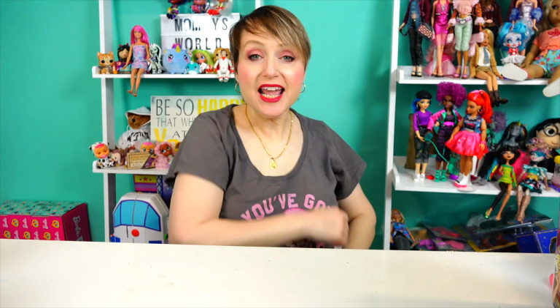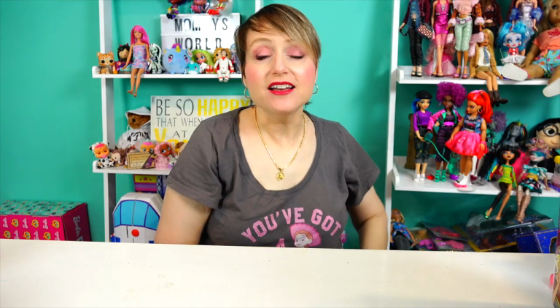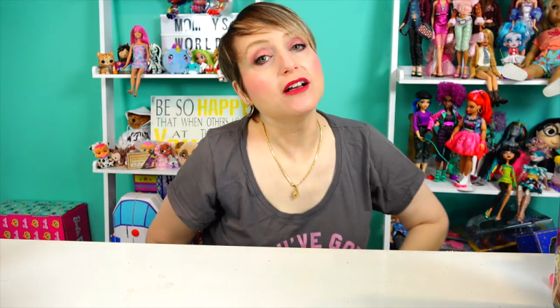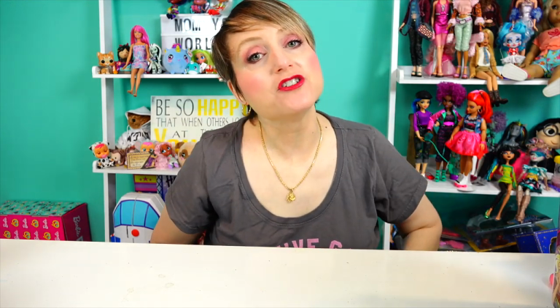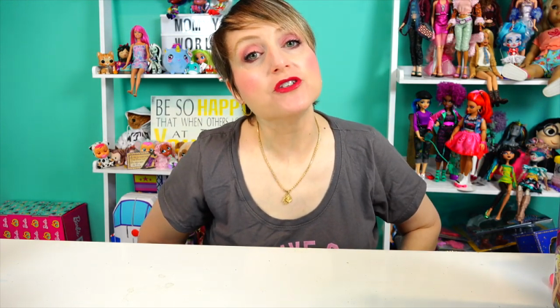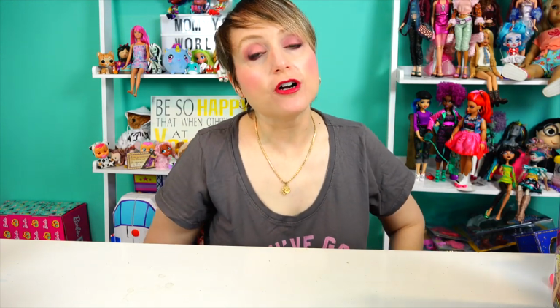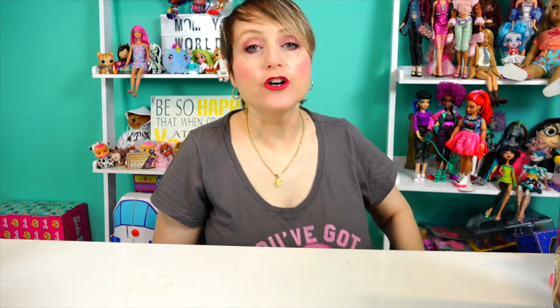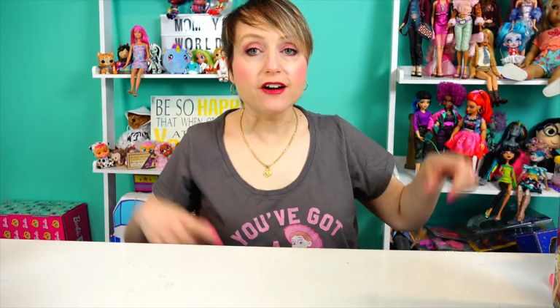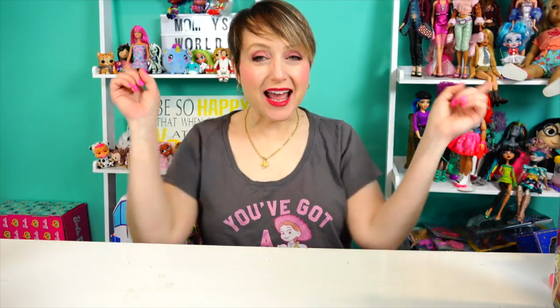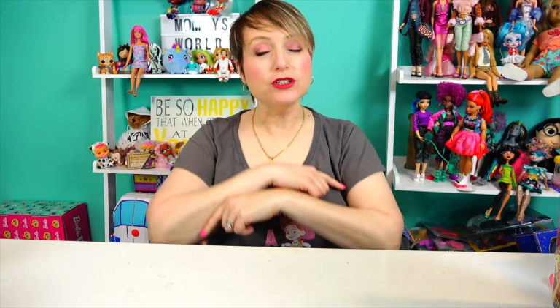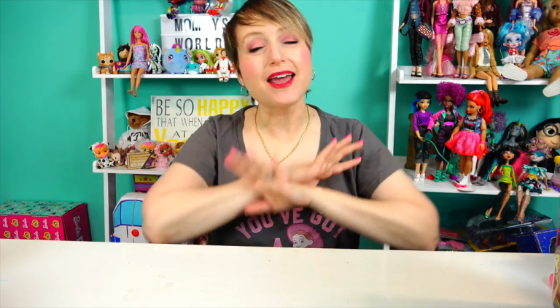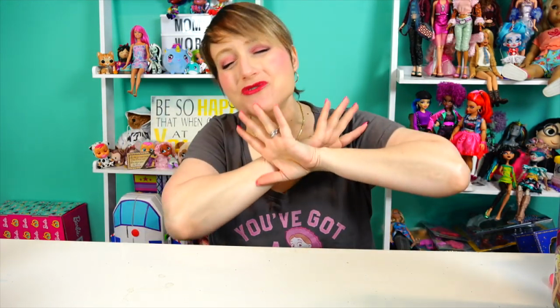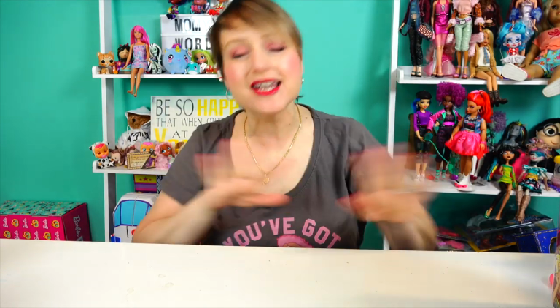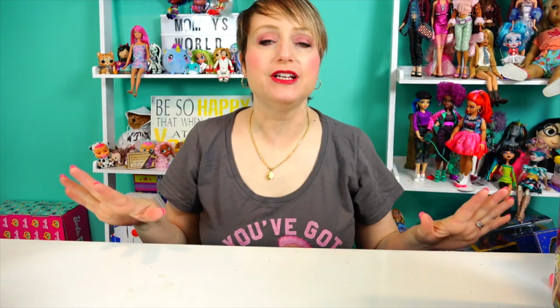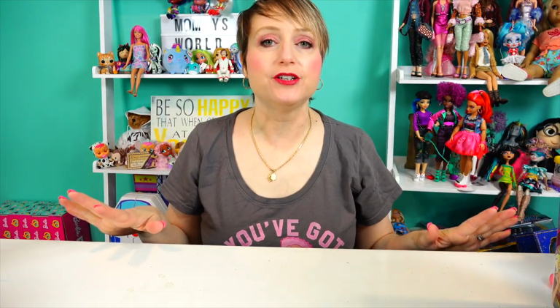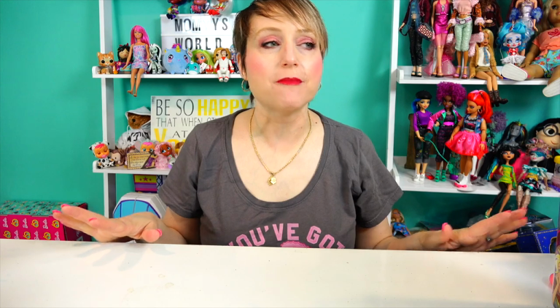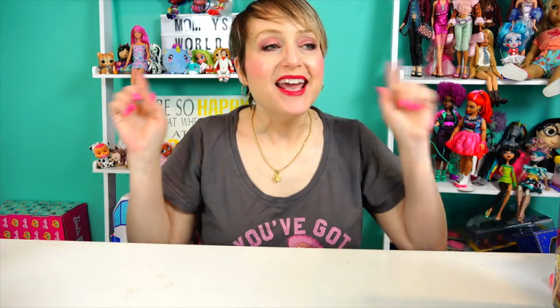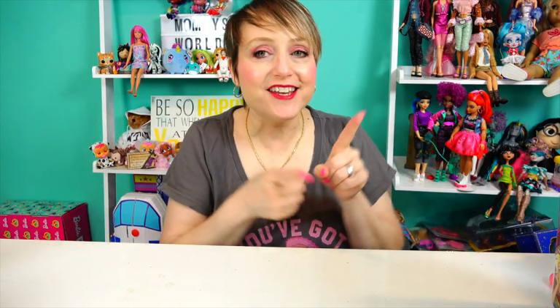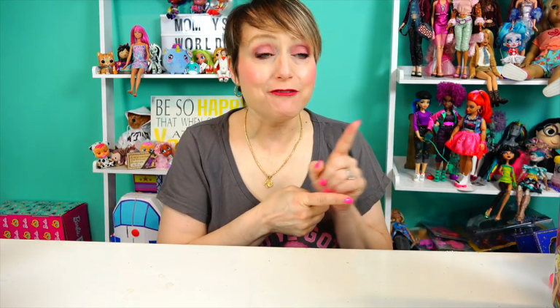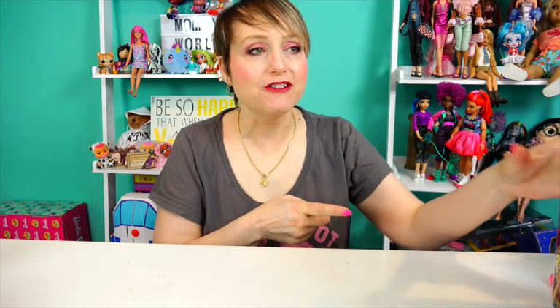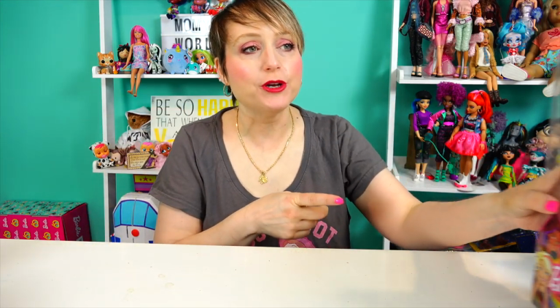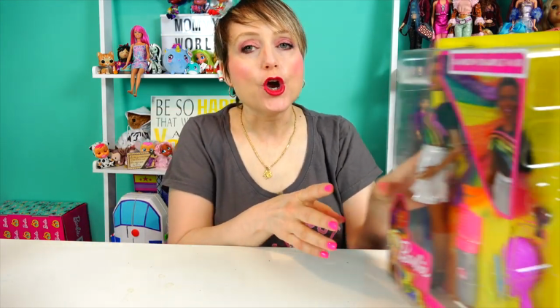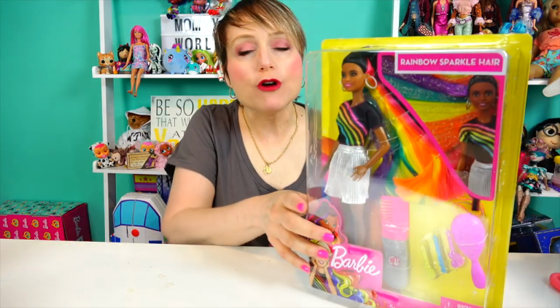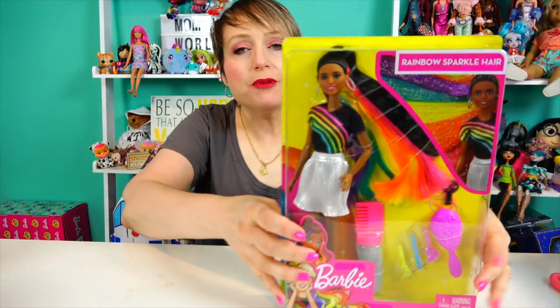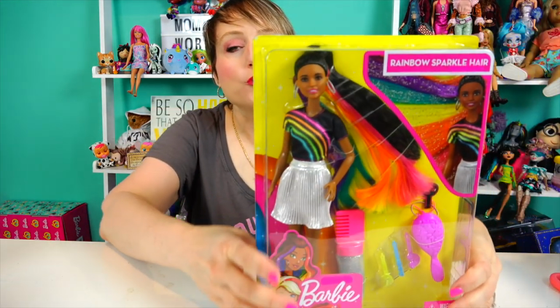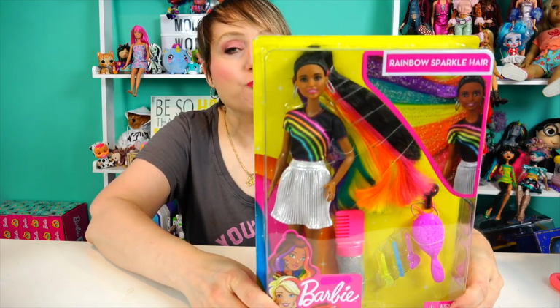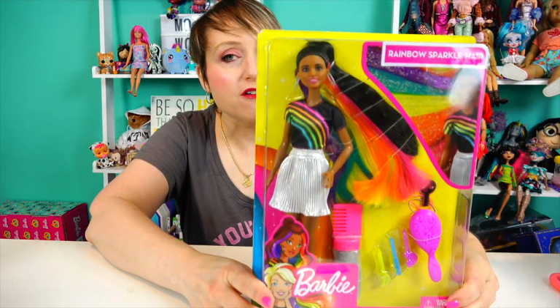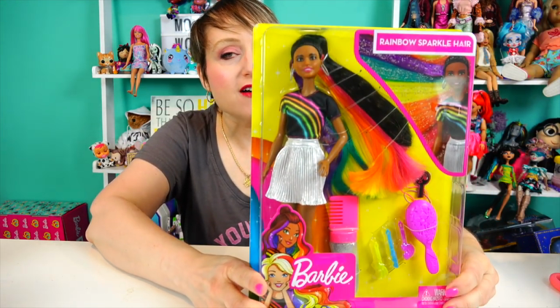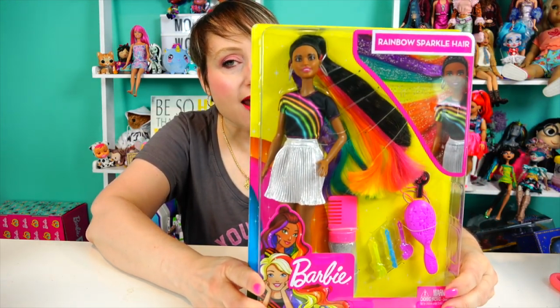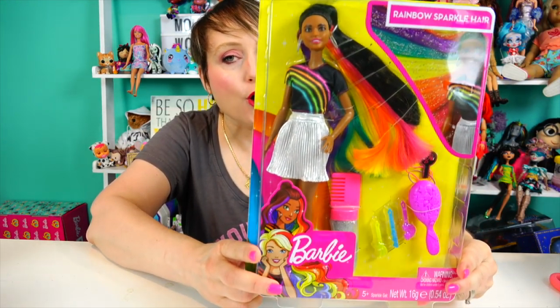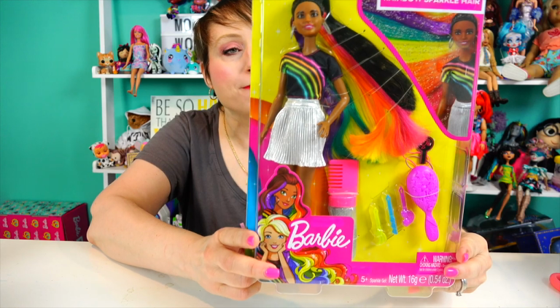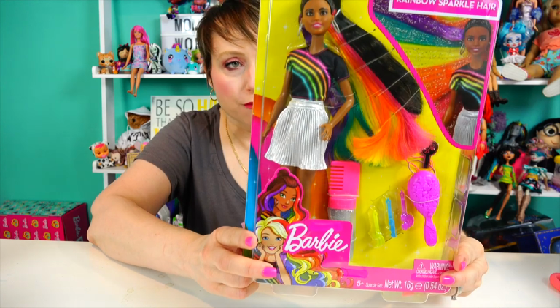Hey guys, welcome back to Mommy's World, where no matter how old you get, you never need to grow up. And today we are reviewing Rainbow Sparkle Hair Barbie.